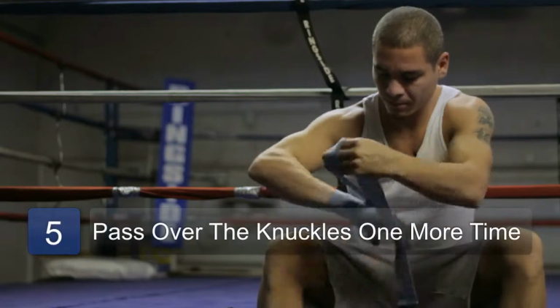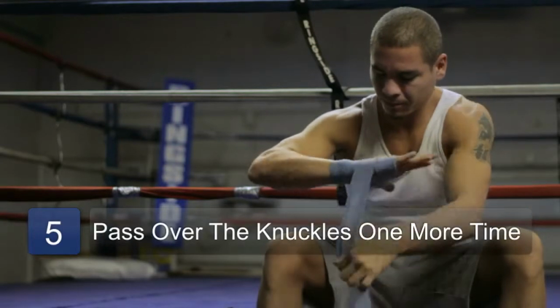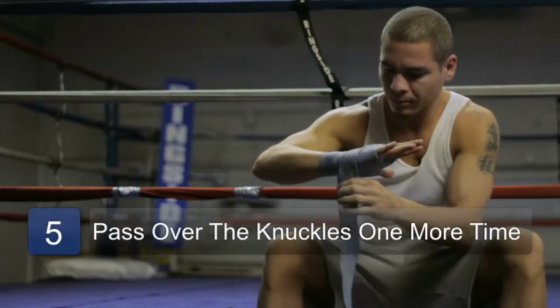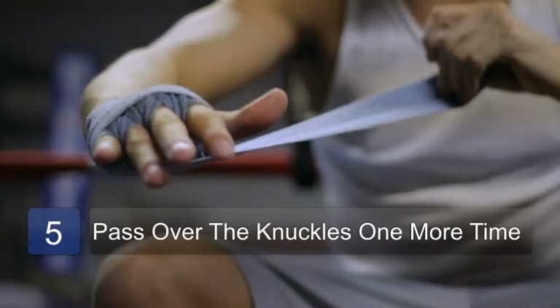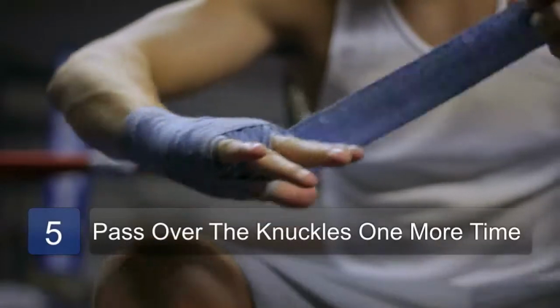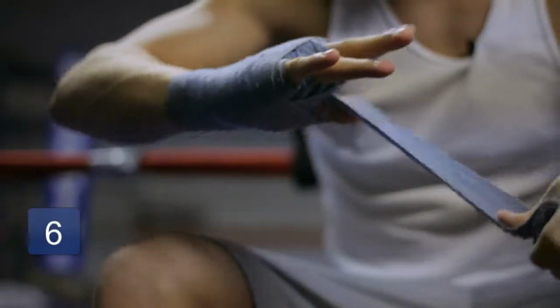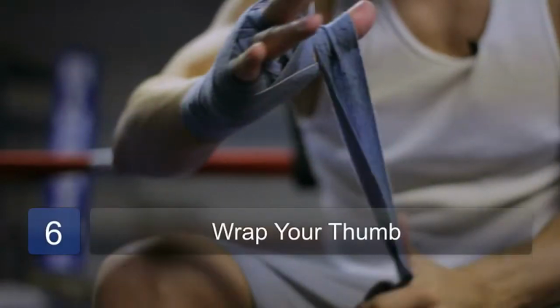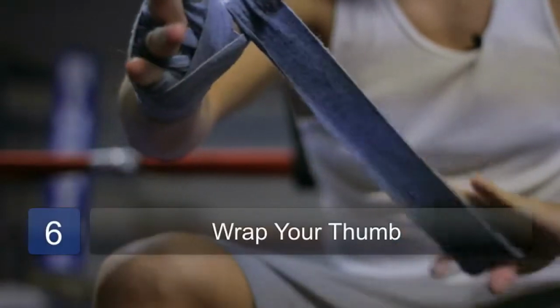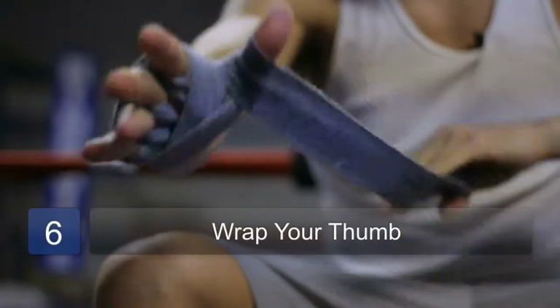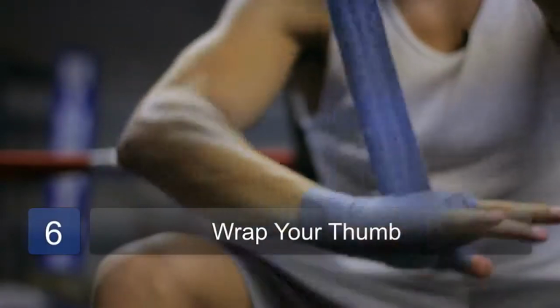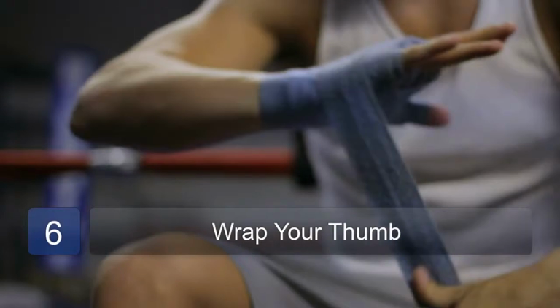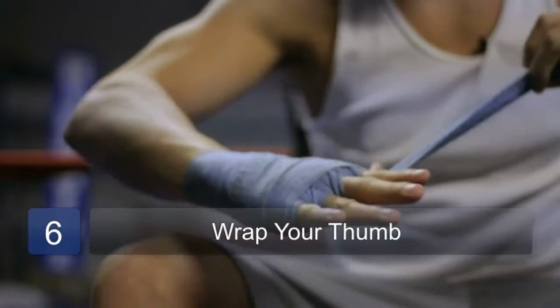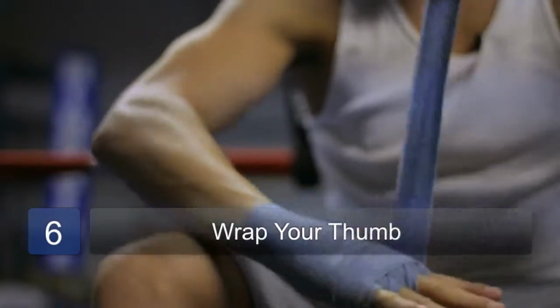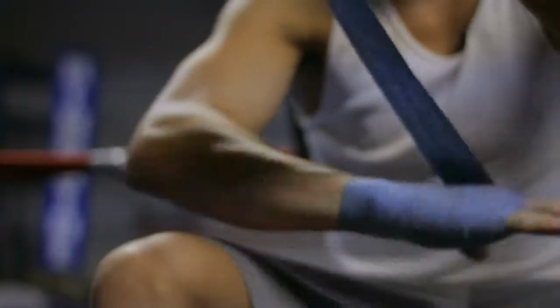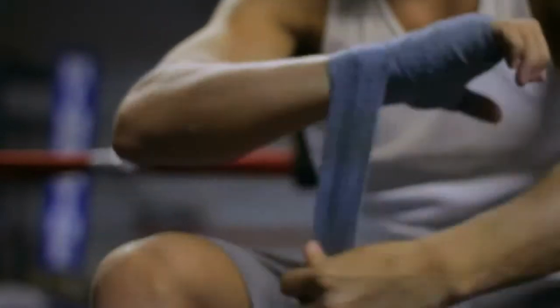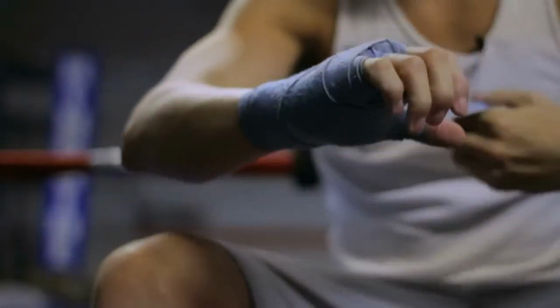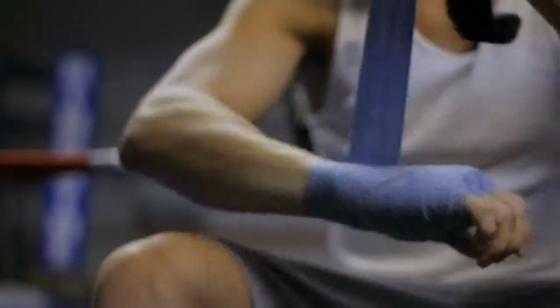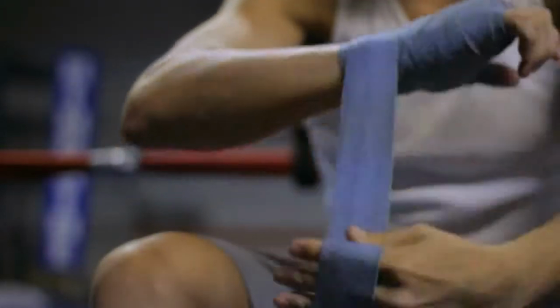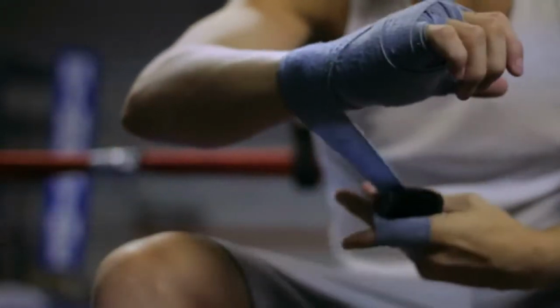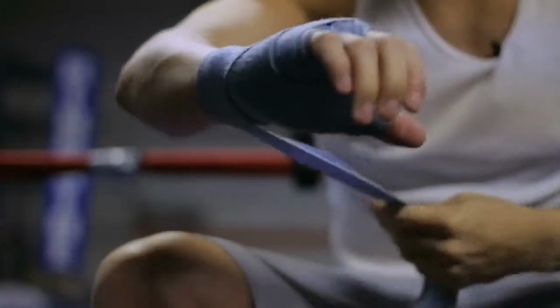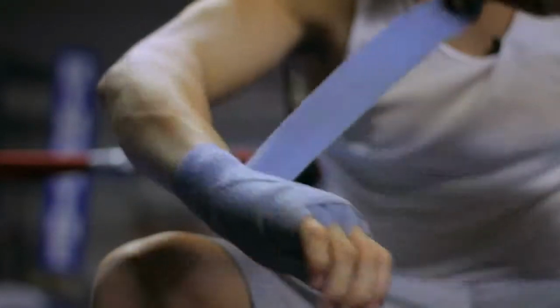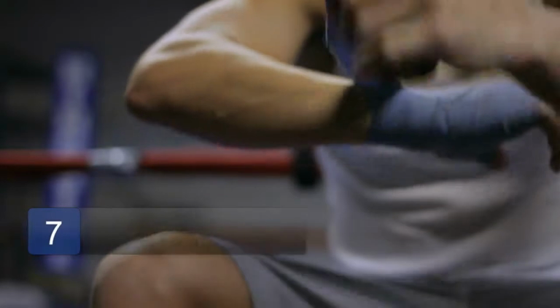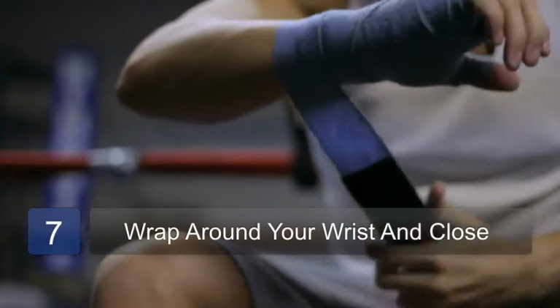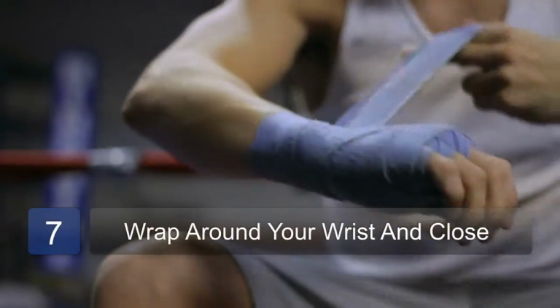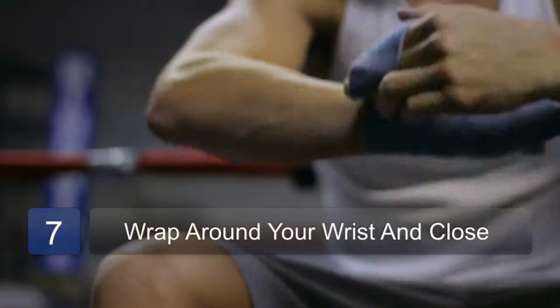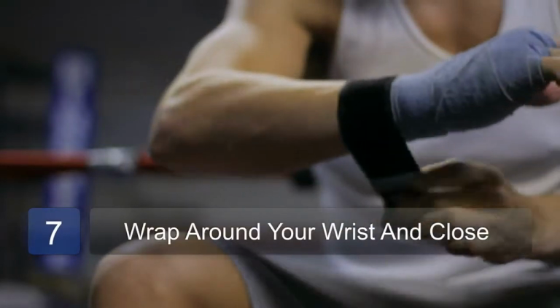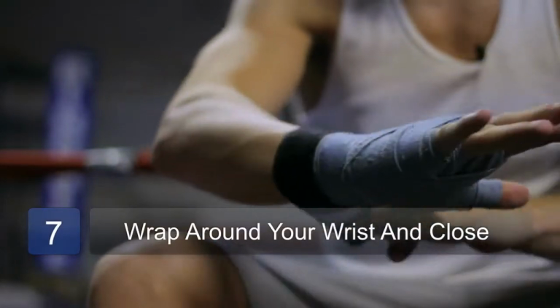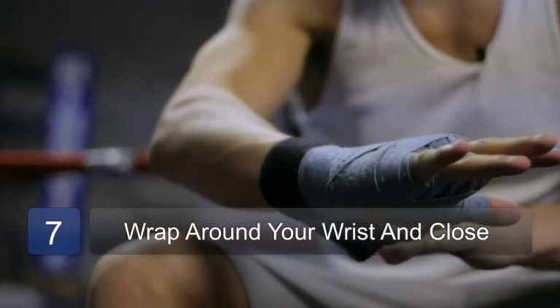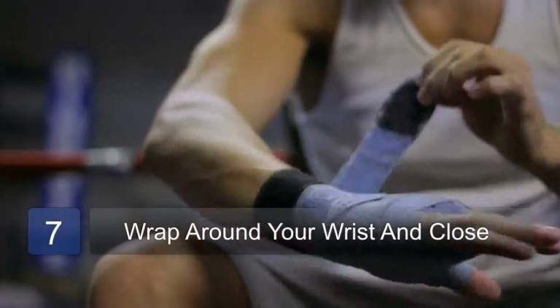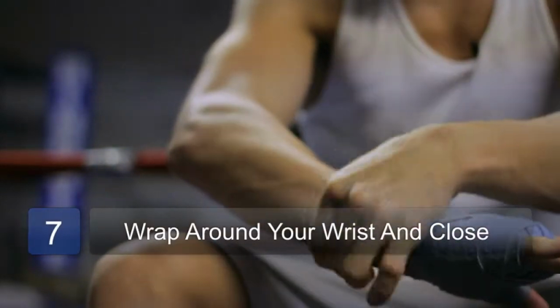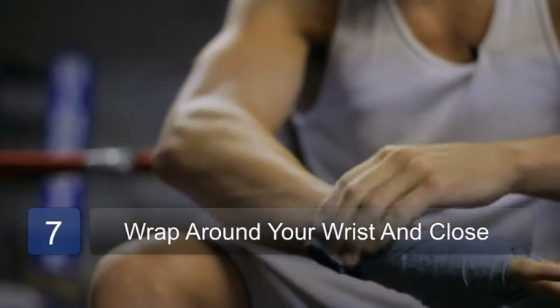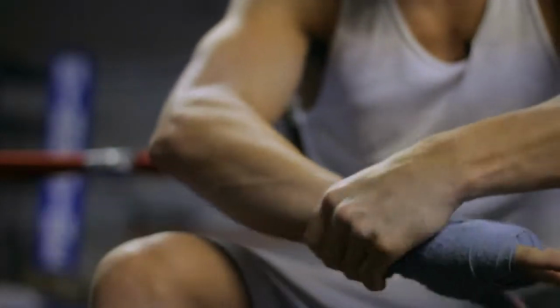Once around my thumb — got to secure that thumb so you don't break it when you punch. Back around my wrist one more time, and there you go.